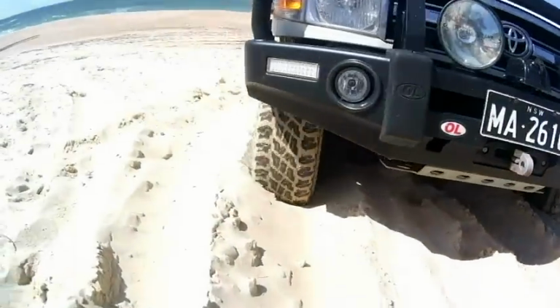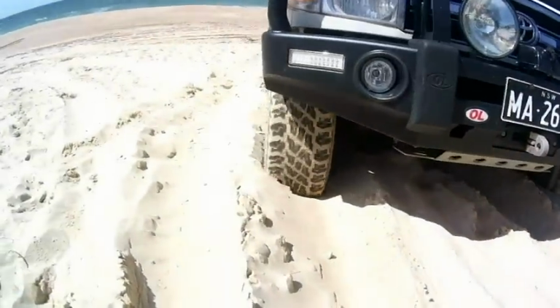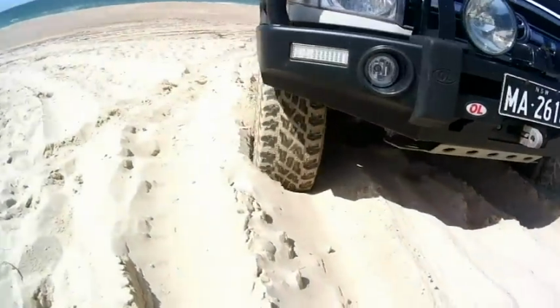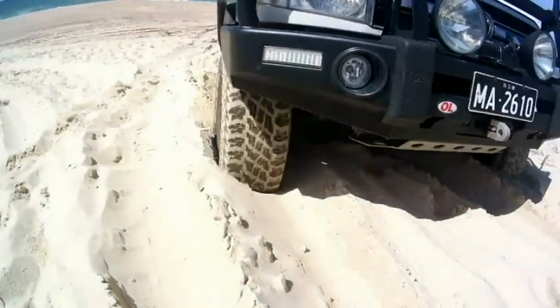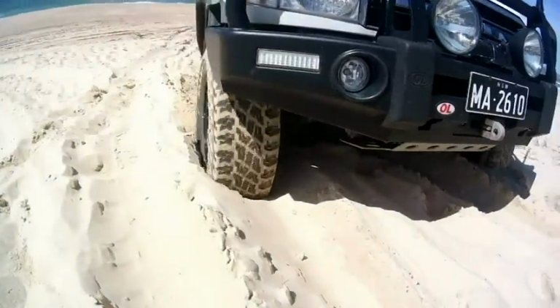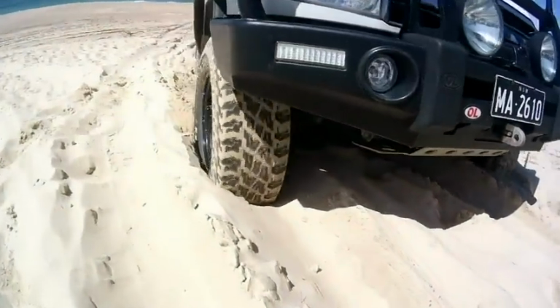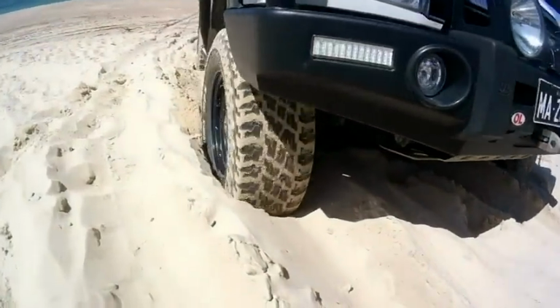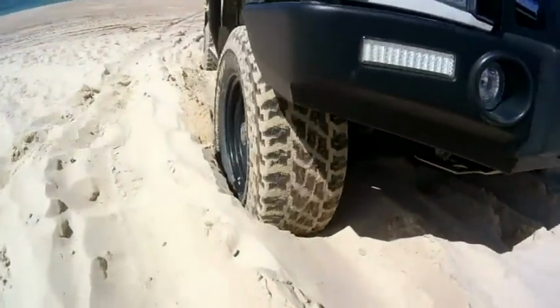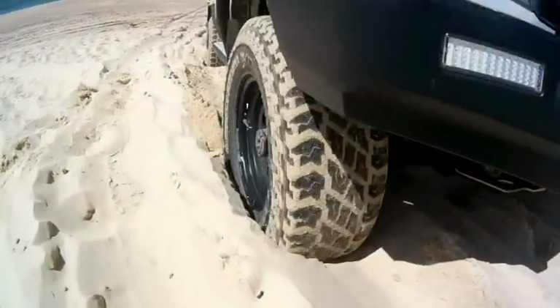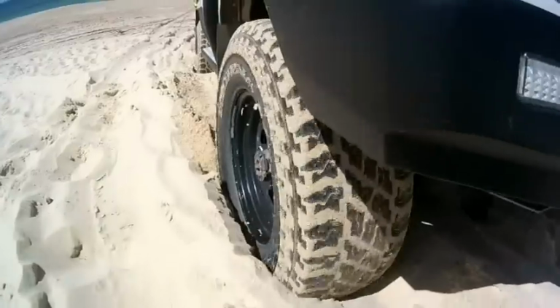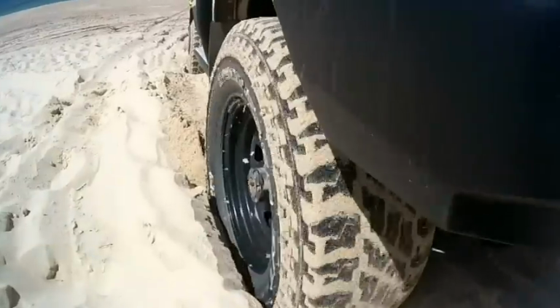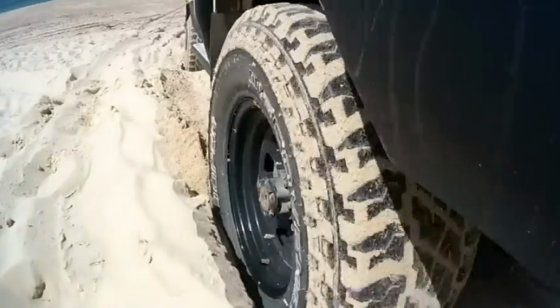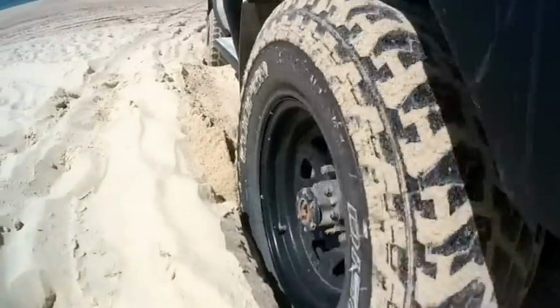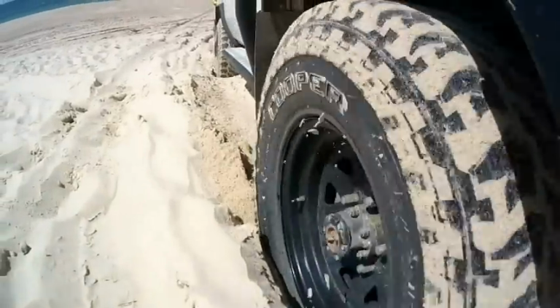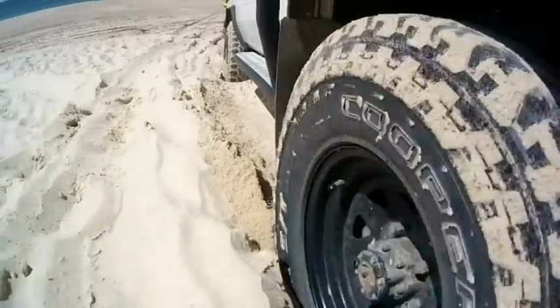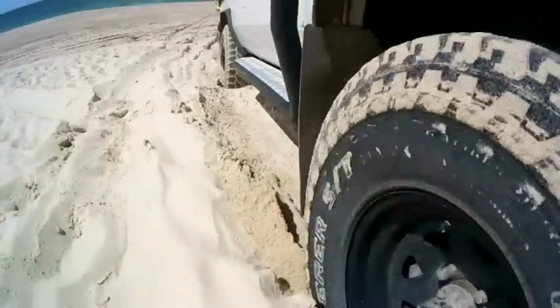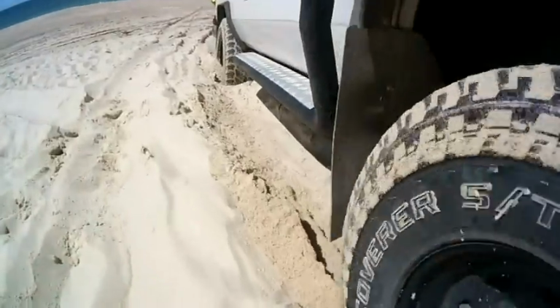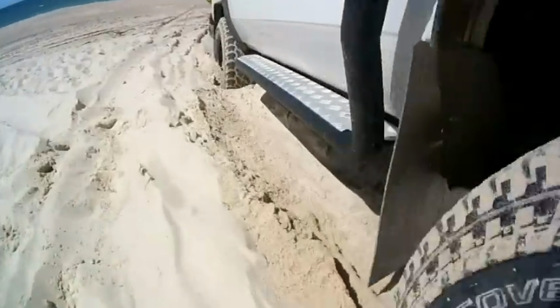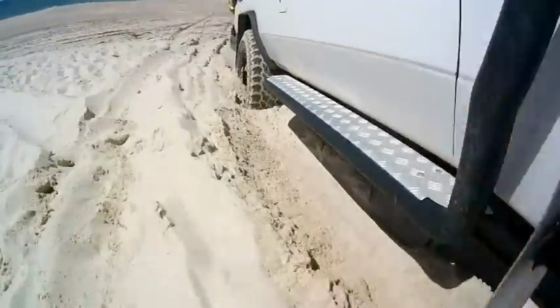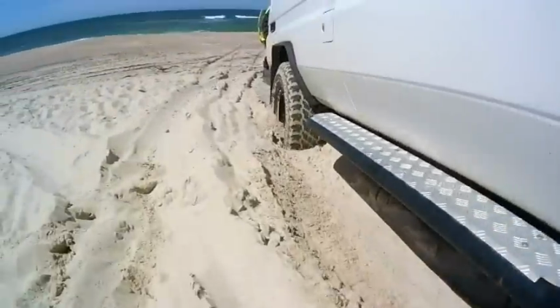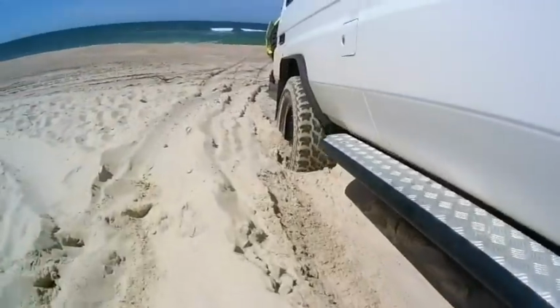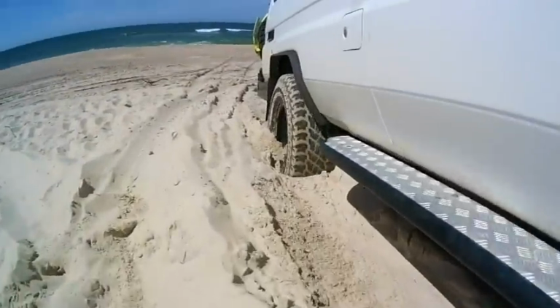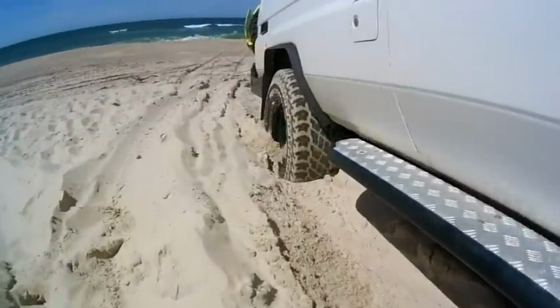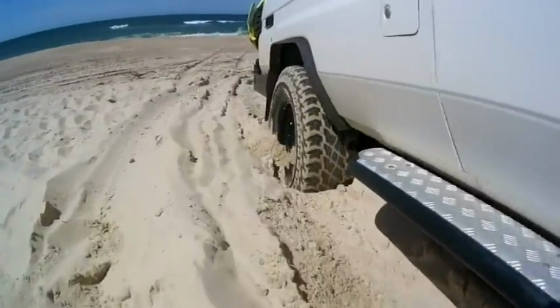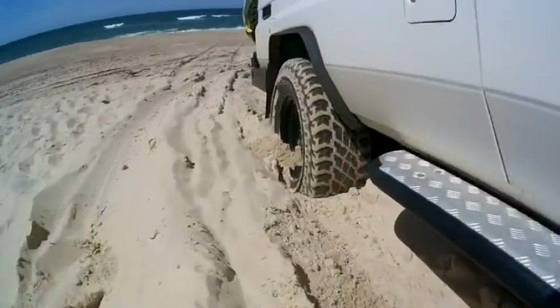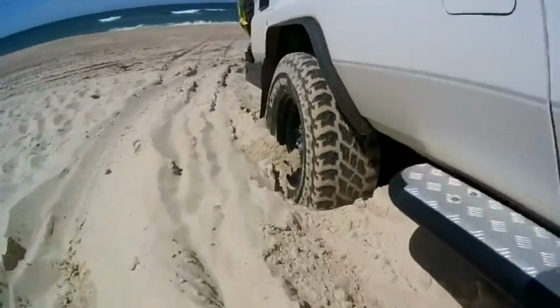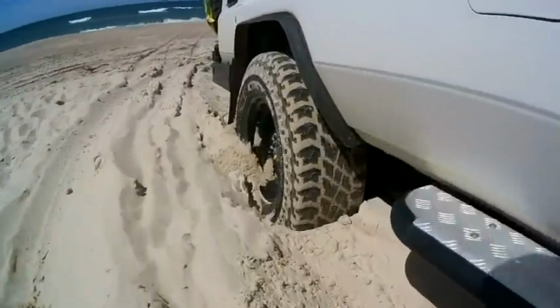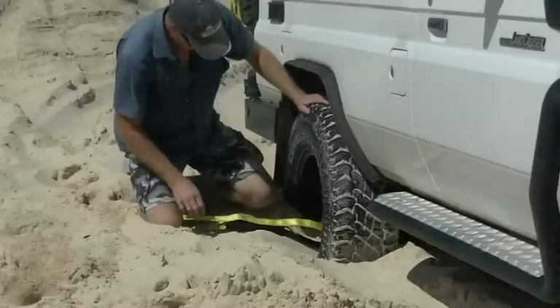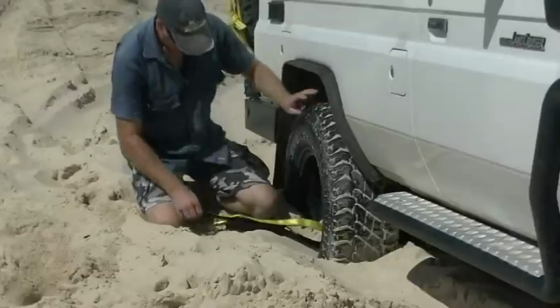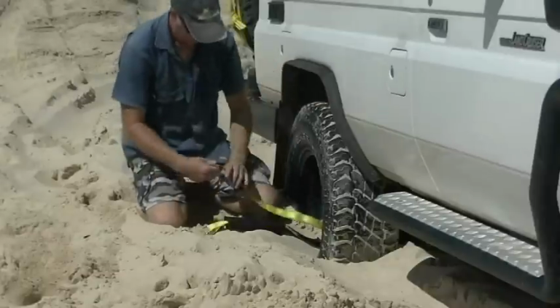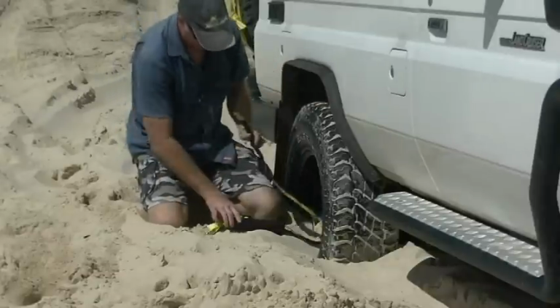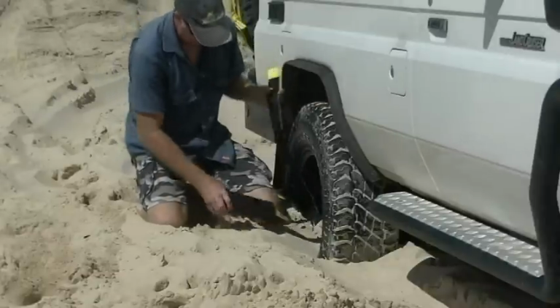G'day, Mark Allen for 4x4 Australia magazine. Well we've managed to get the big troopy pretty well bogged in the sand here. Today we're going to try using the track grabbers to get ourselves out.